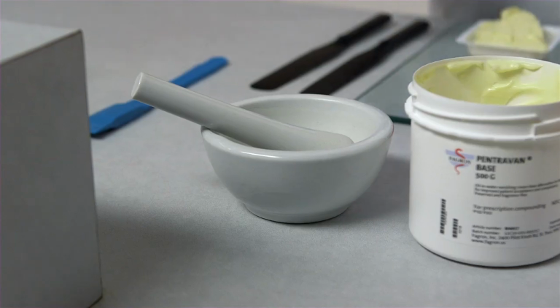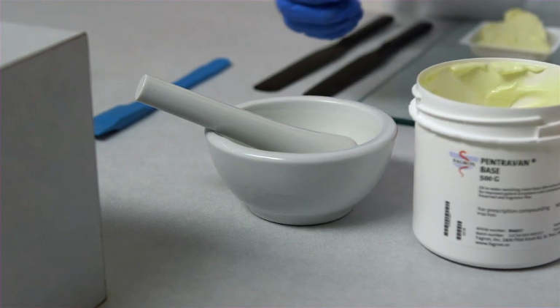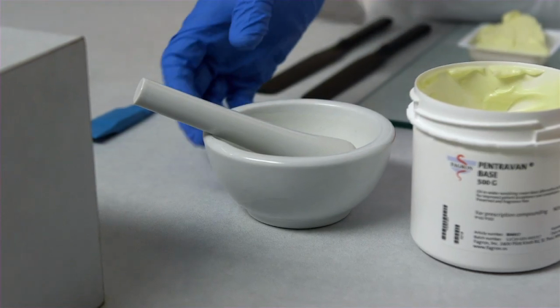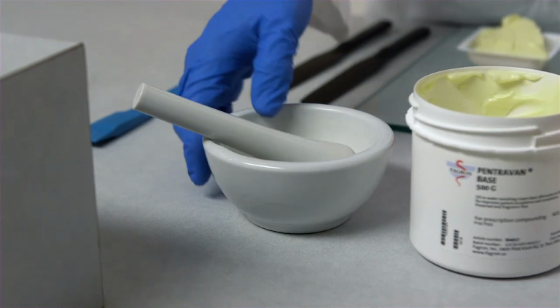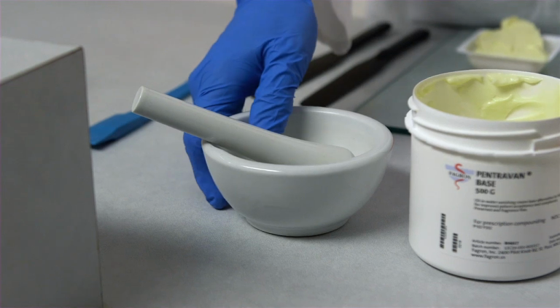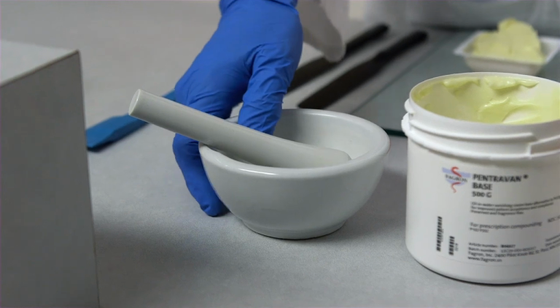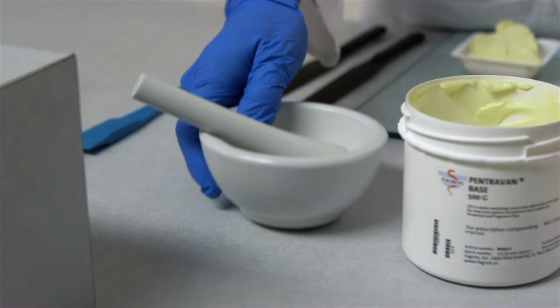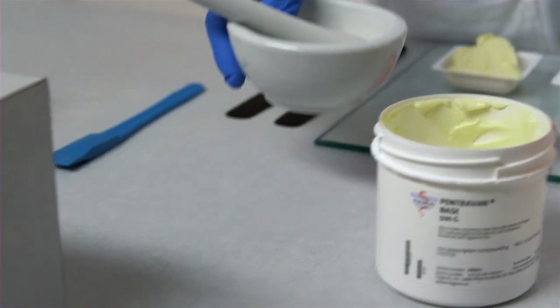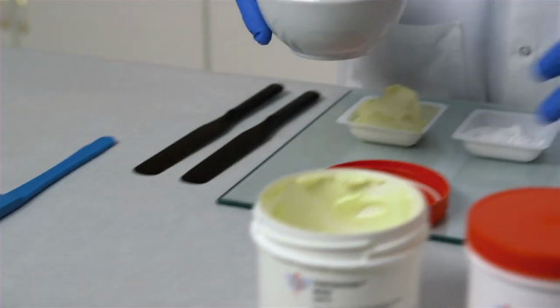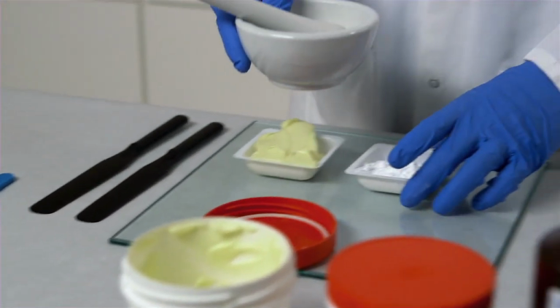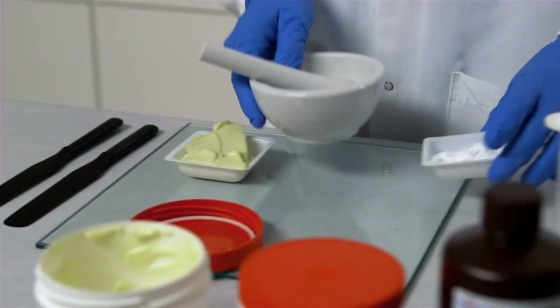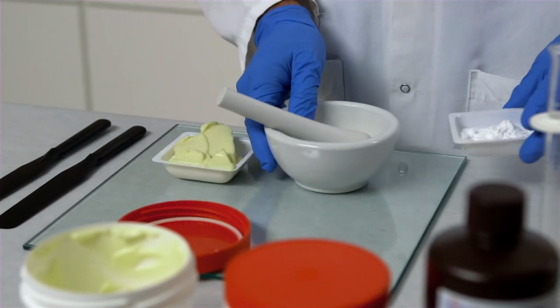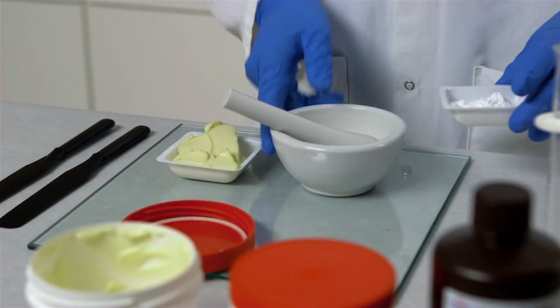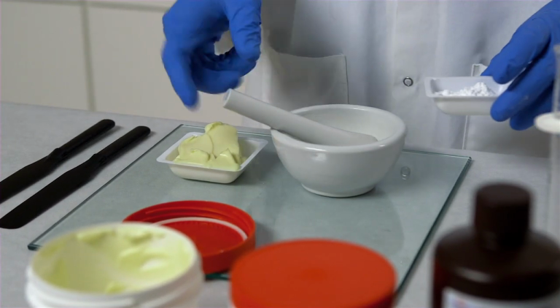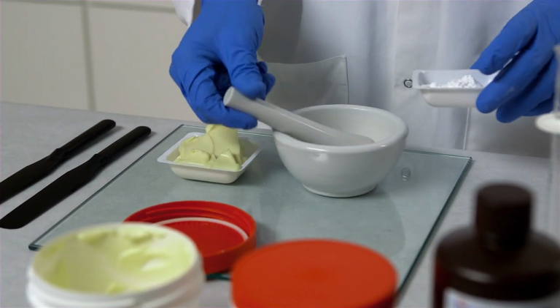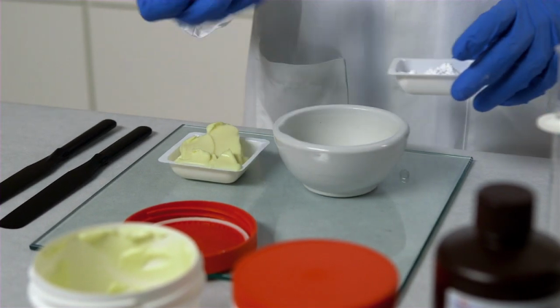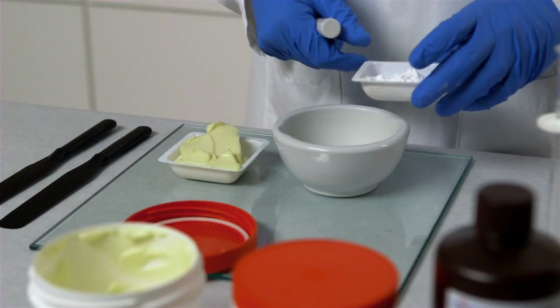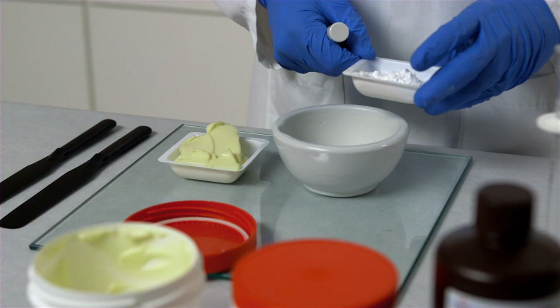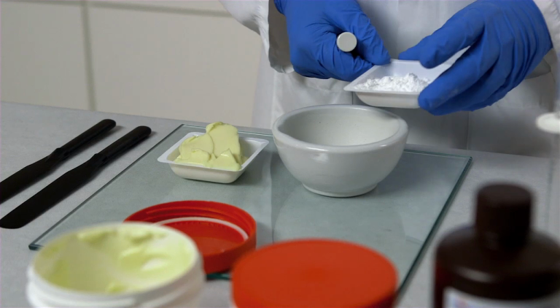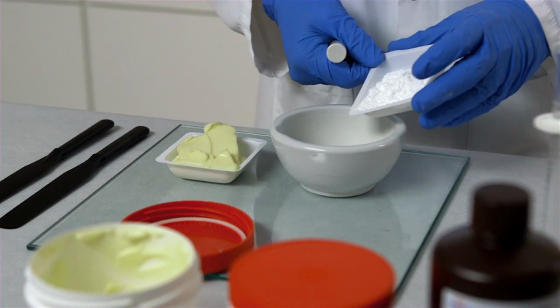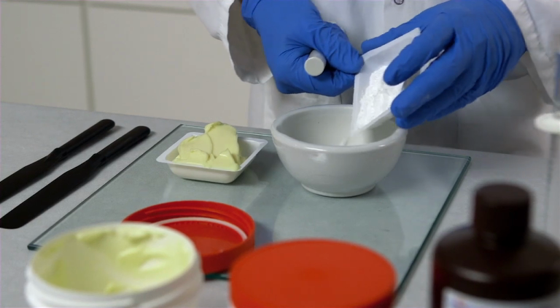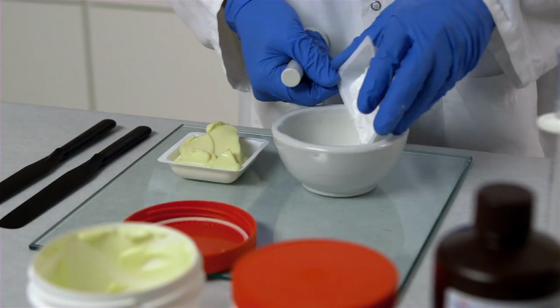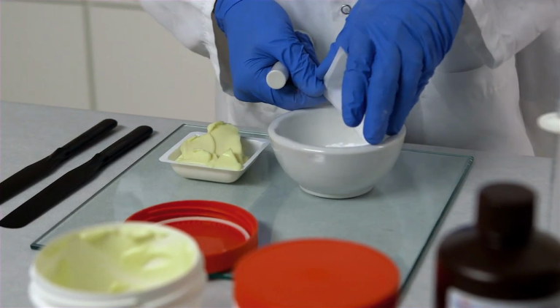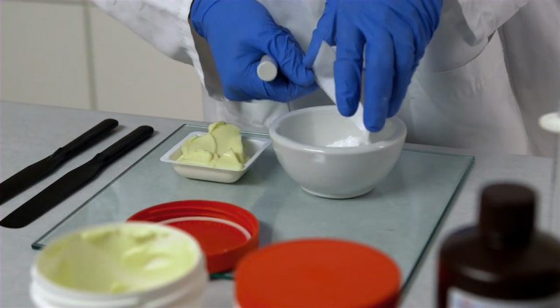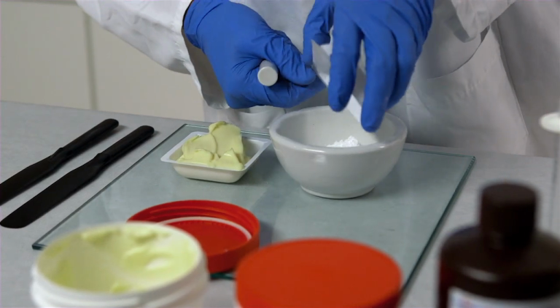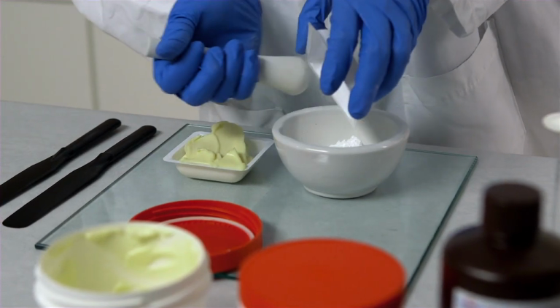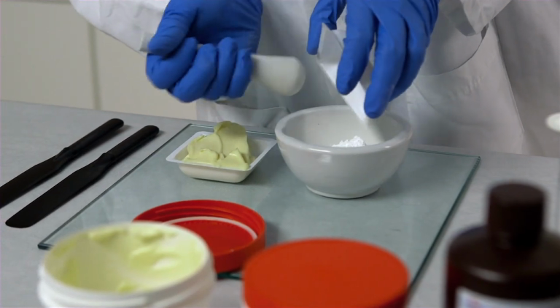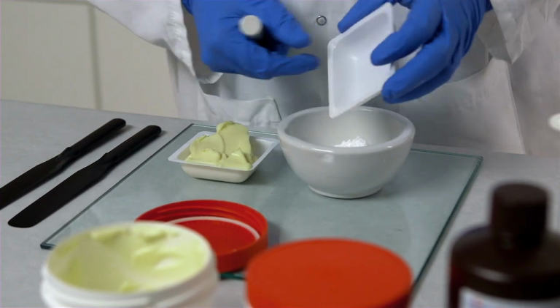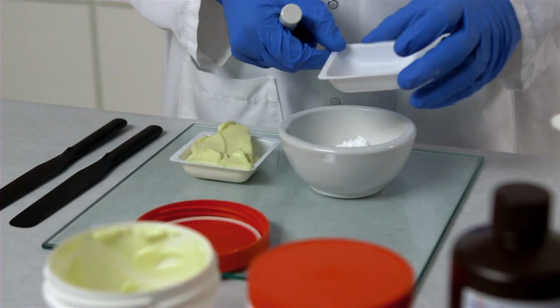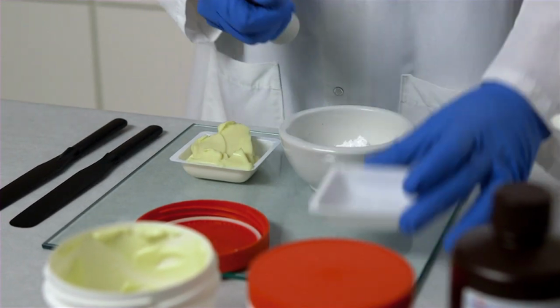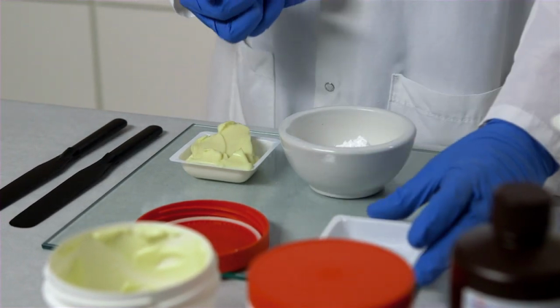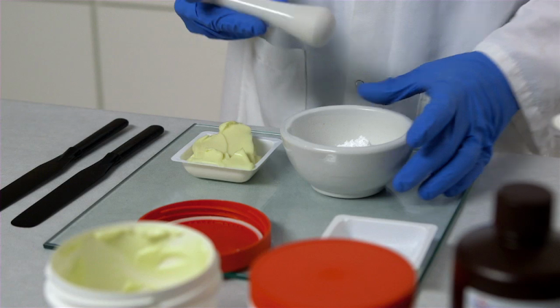The first step is reducing the particle size of the Ketoprofen in the ceramic mortar and pestle. The first thing we'll do is add our Ketoprofen into the mortar and reduce the particle size.